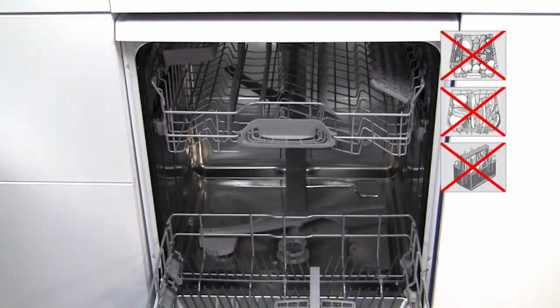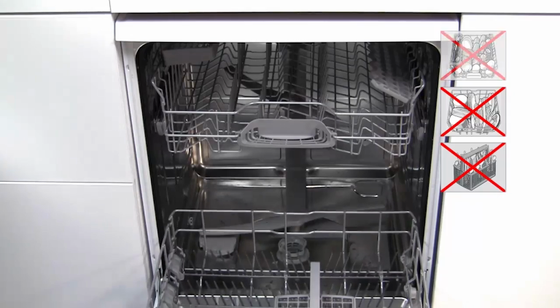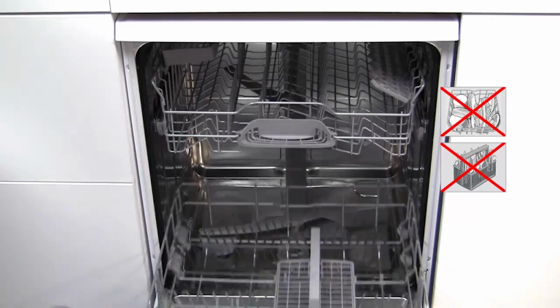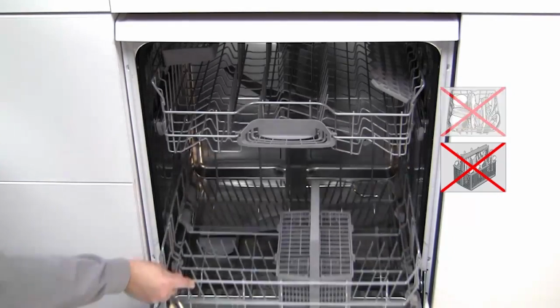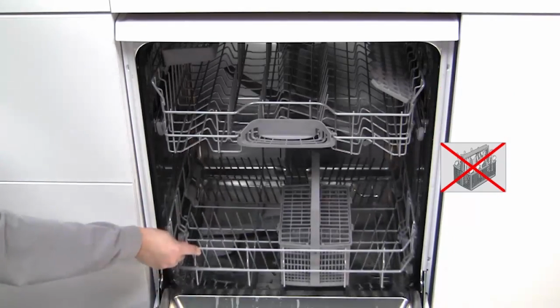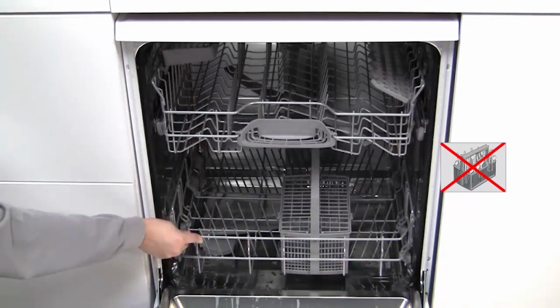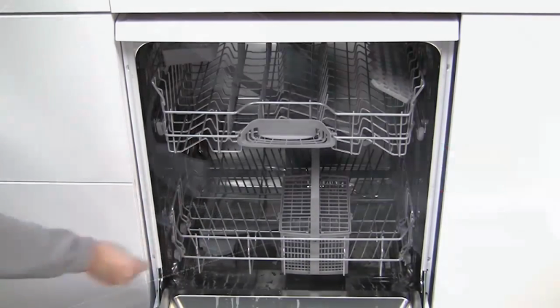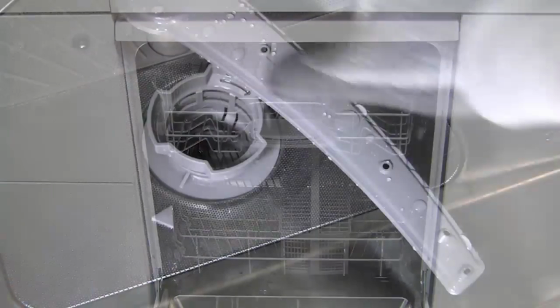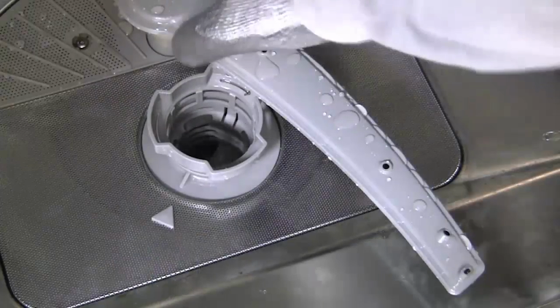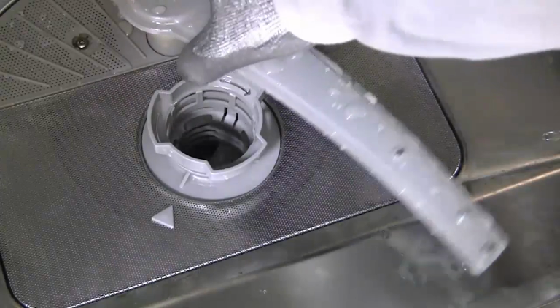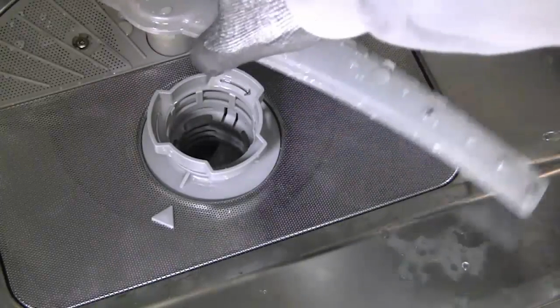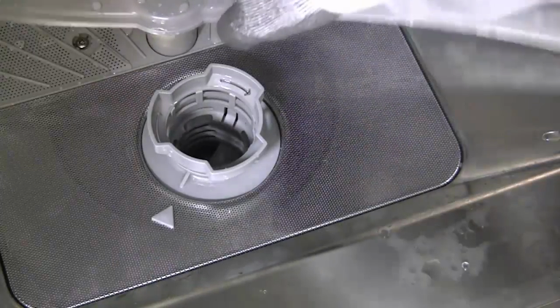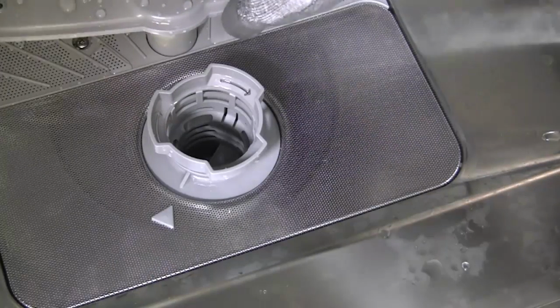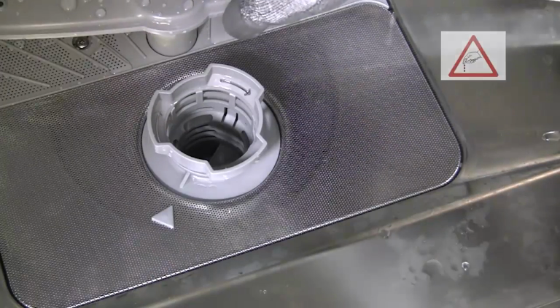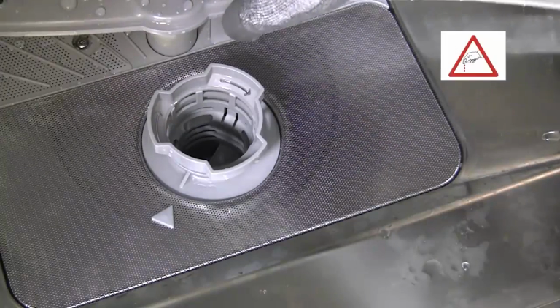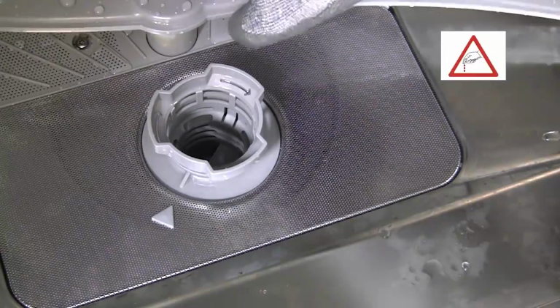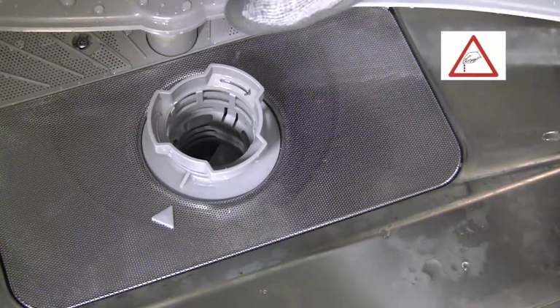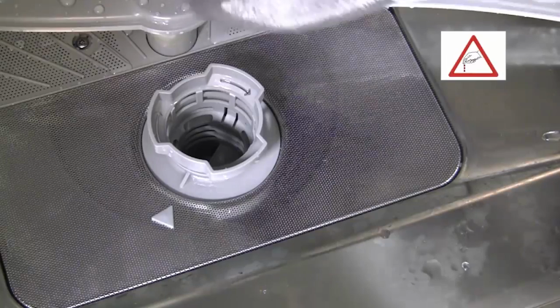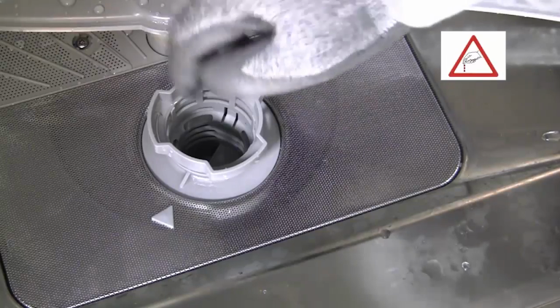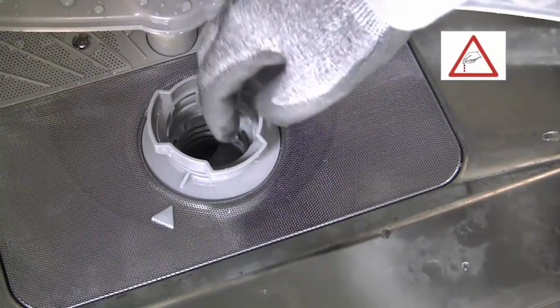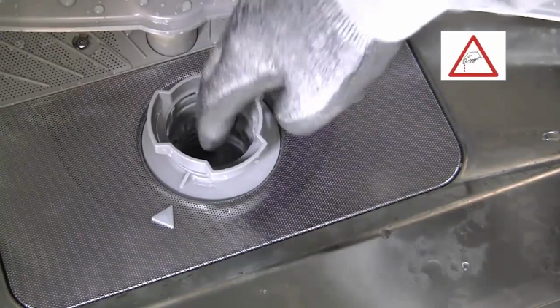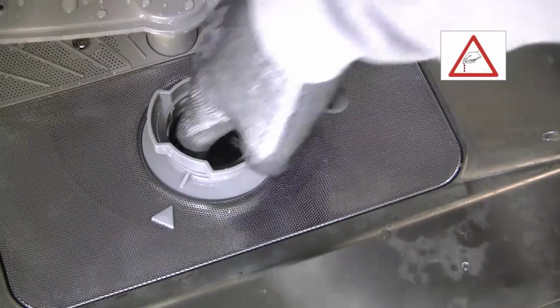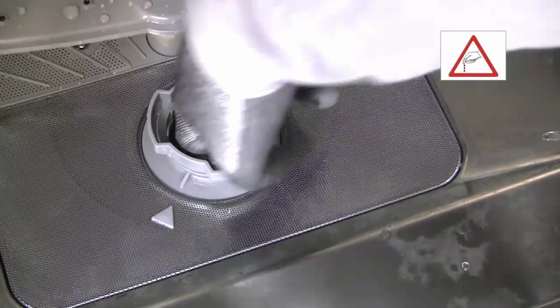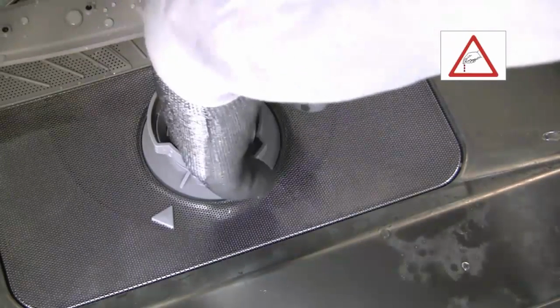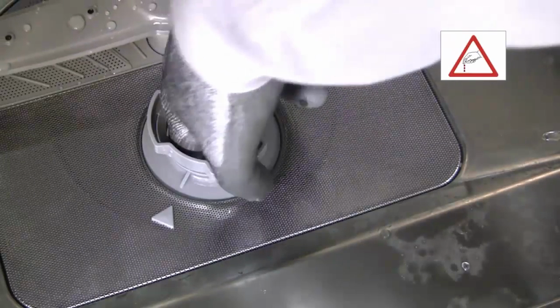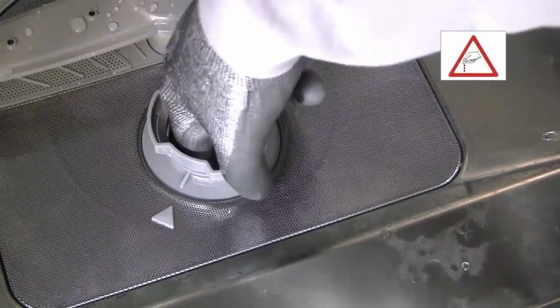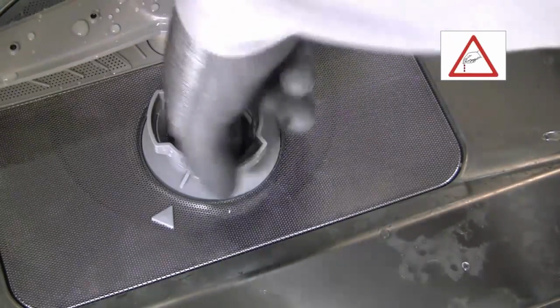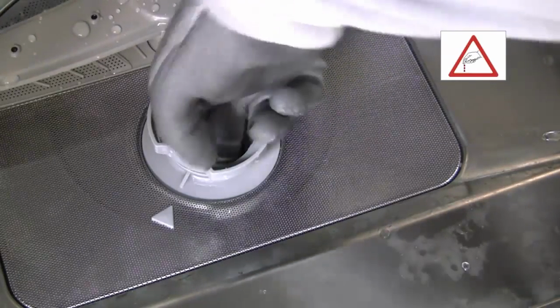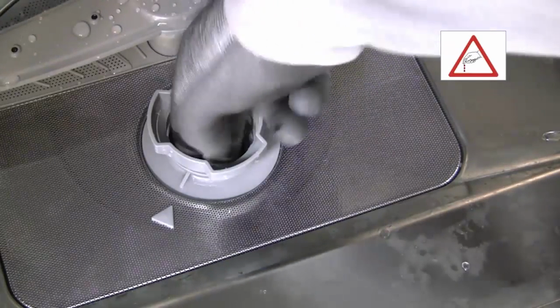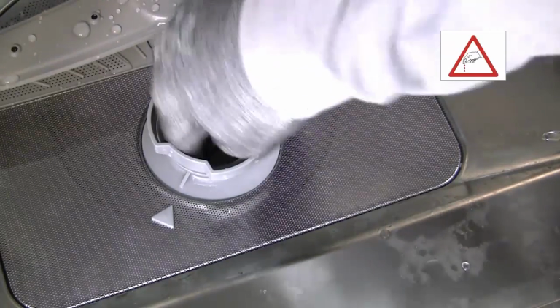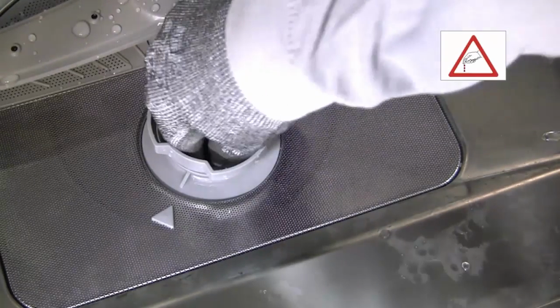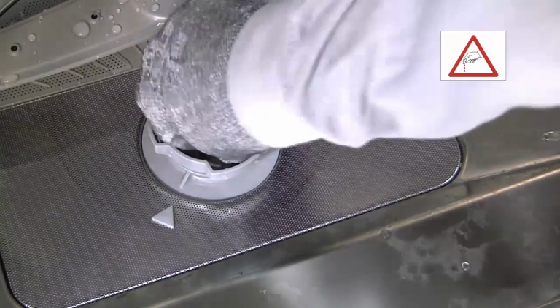Before starting the cleaning, check the filter is not blocked with food remnants or other objects, making sure you use protective gloves in case you find any sharp objects such as glass fragments.